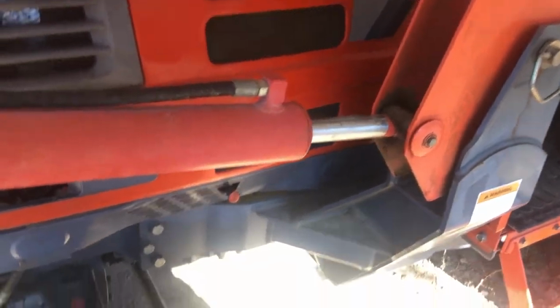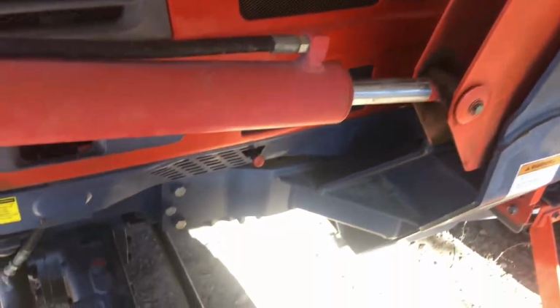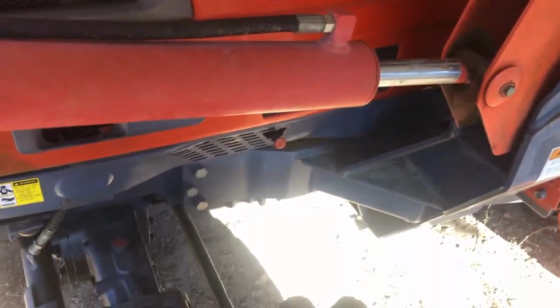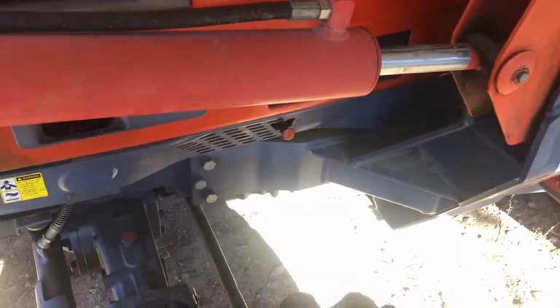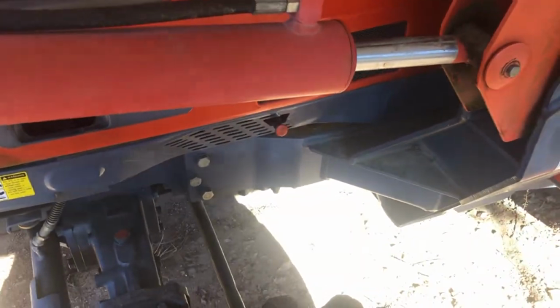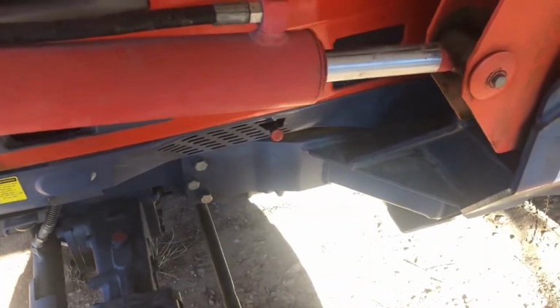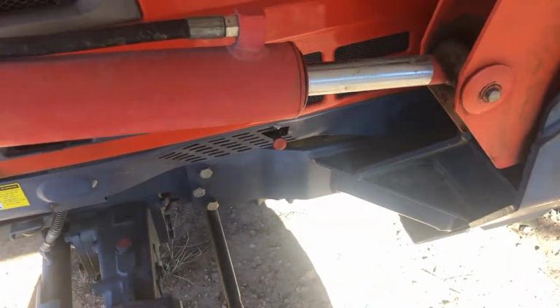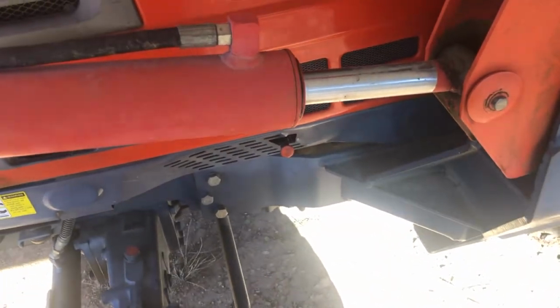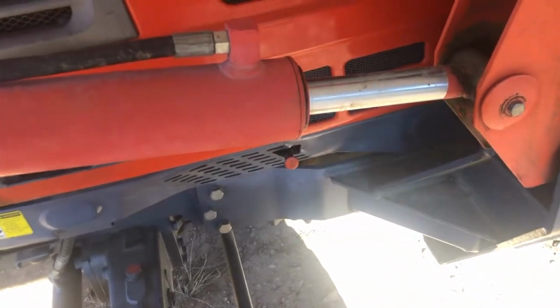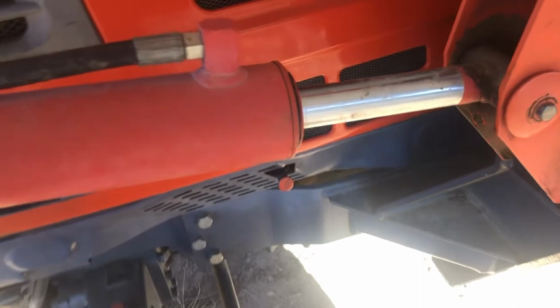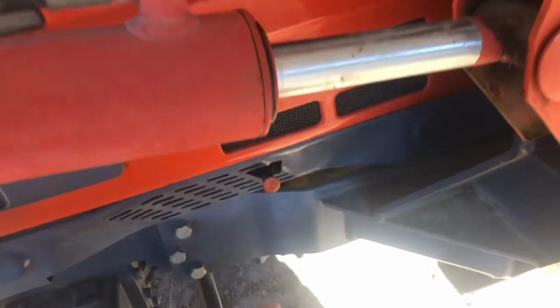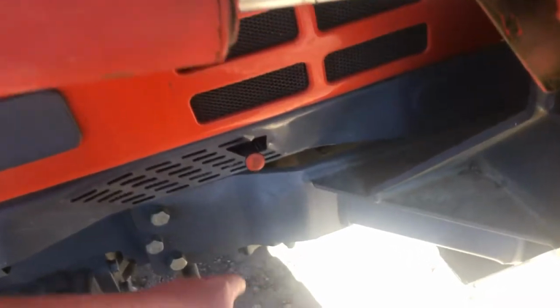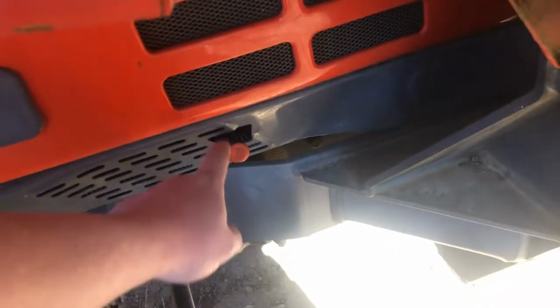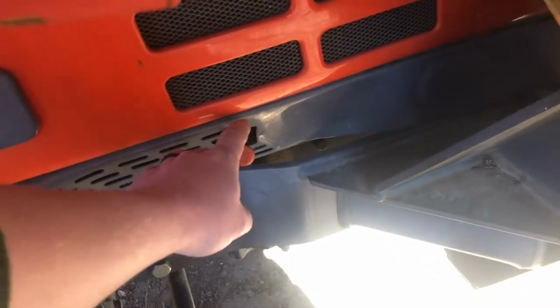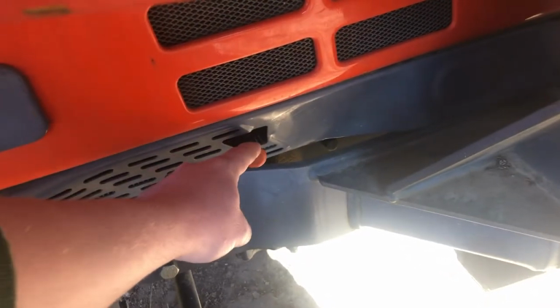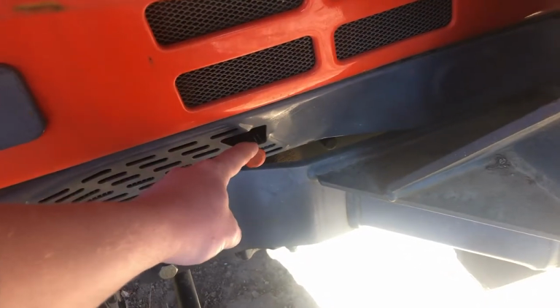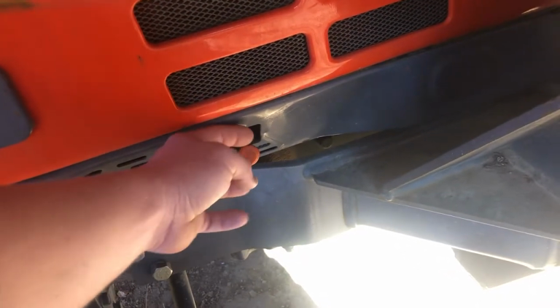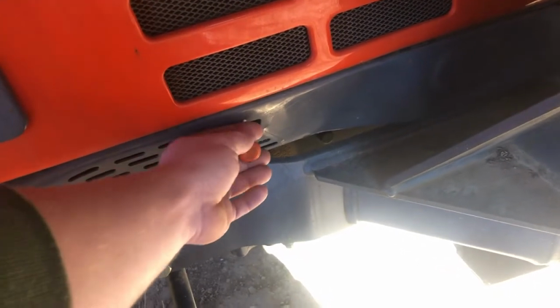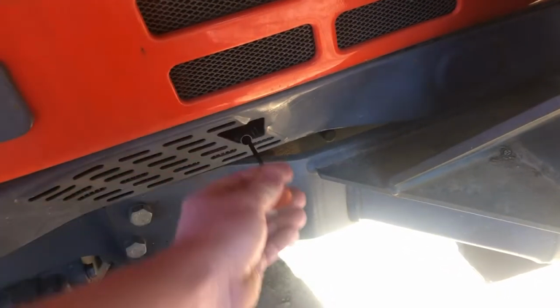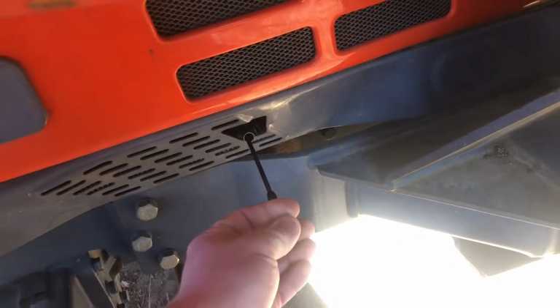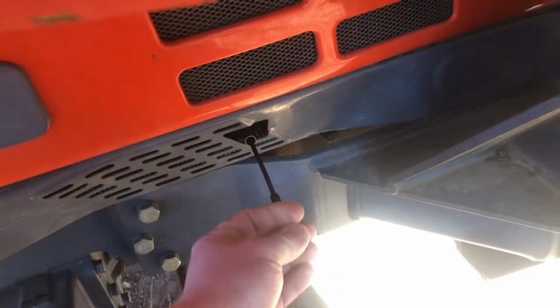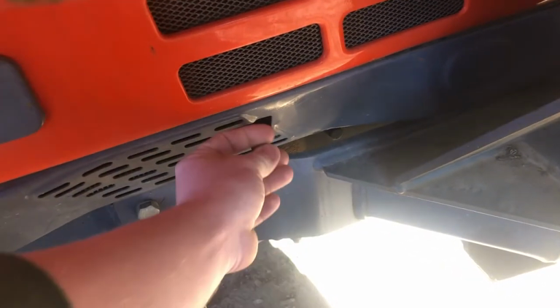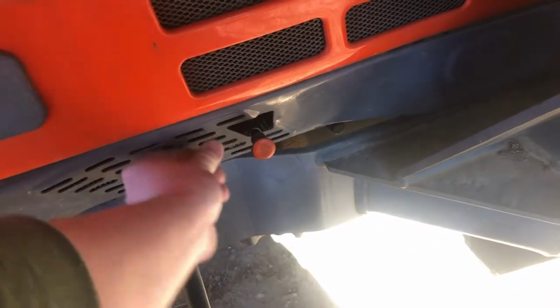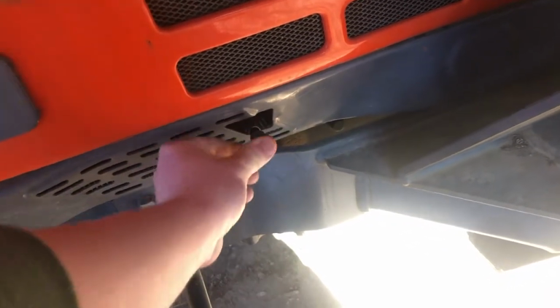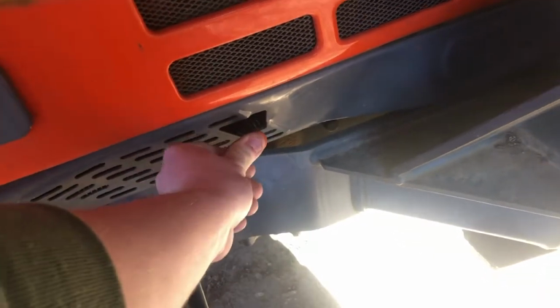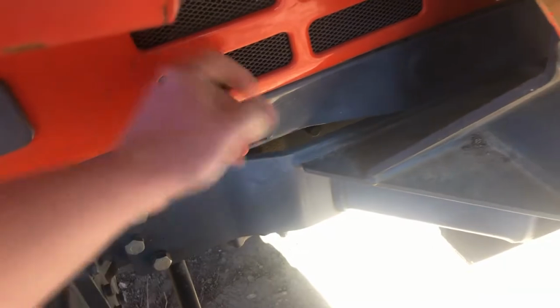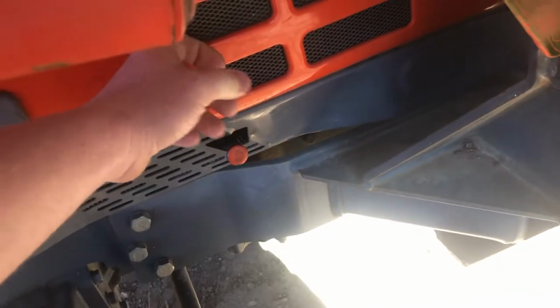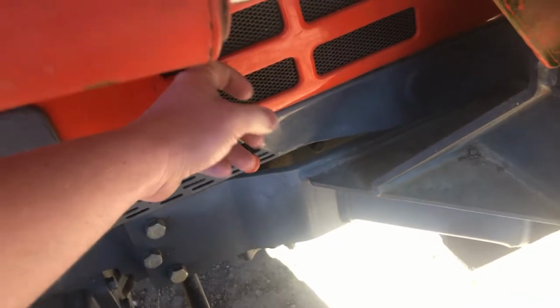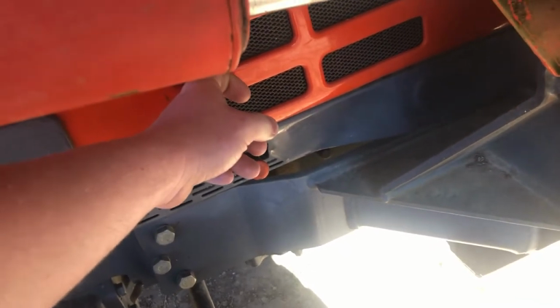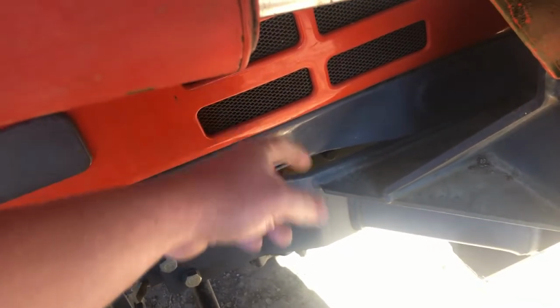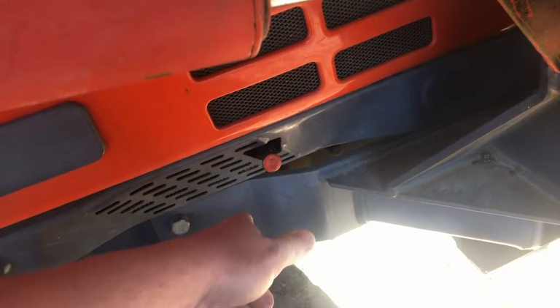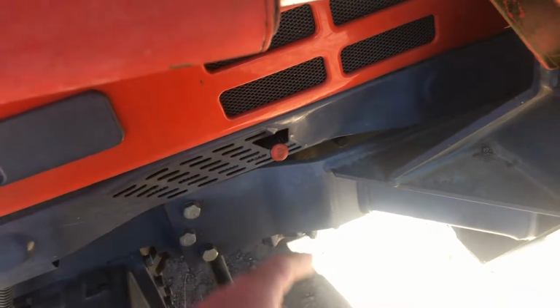I'm over here on the front left side of the tractor. Your engine oil dipstick is right here — you can get to it without pulling the side panel off the engine, which is nice.